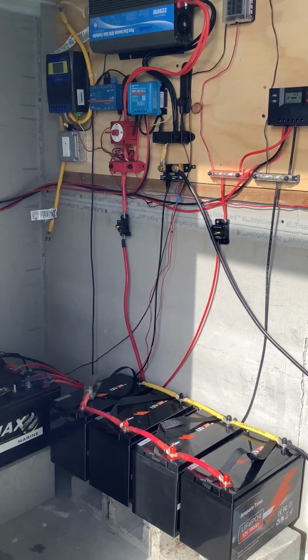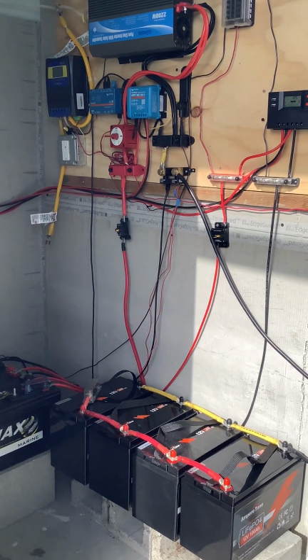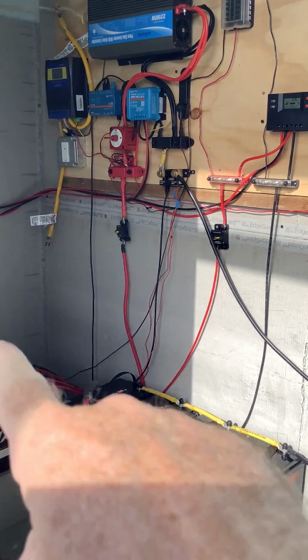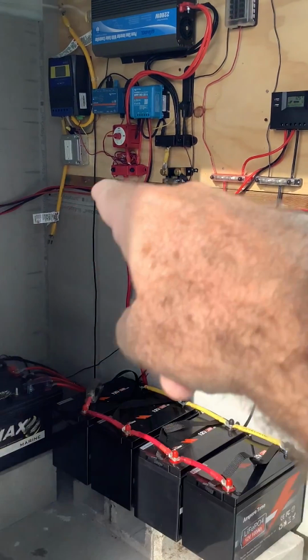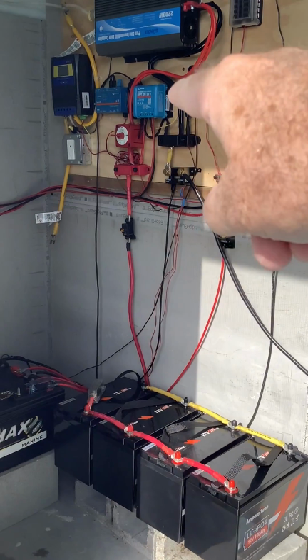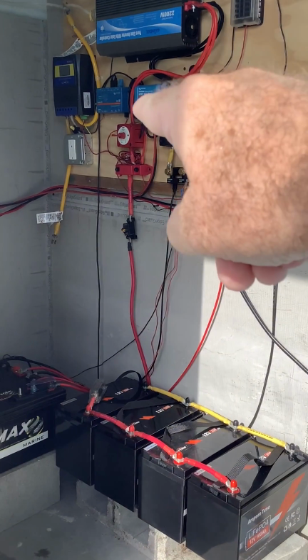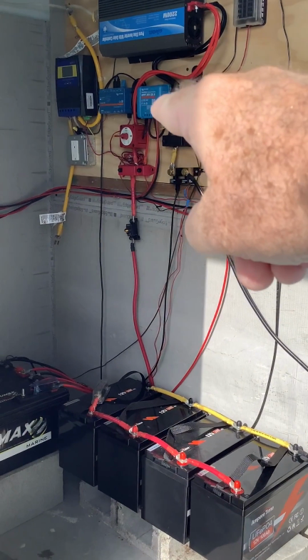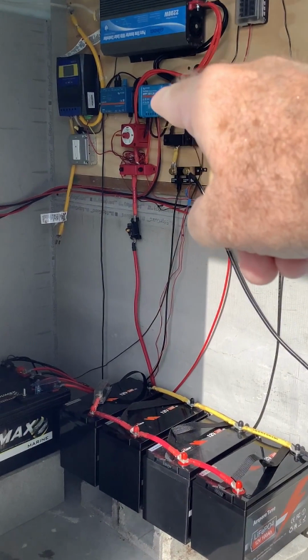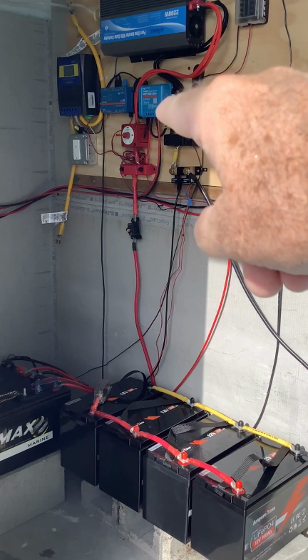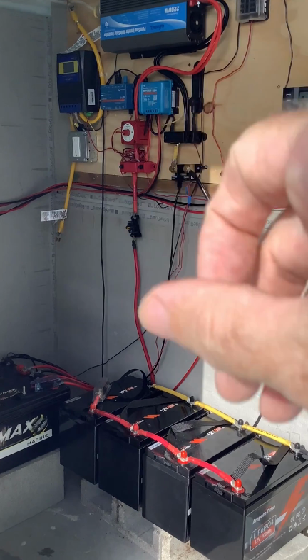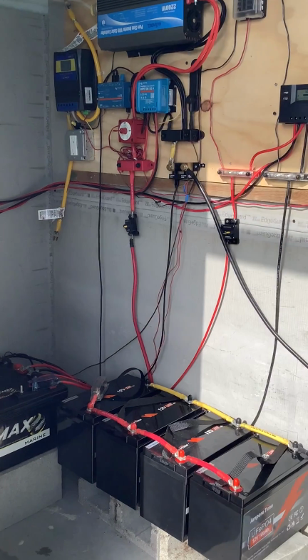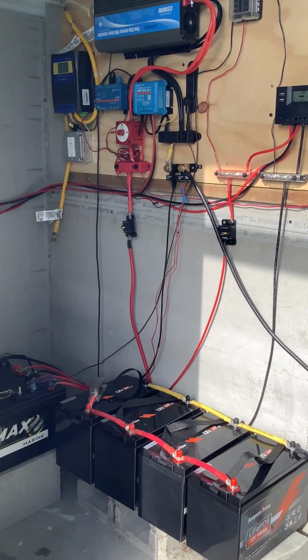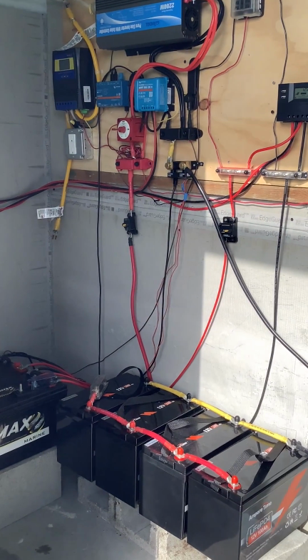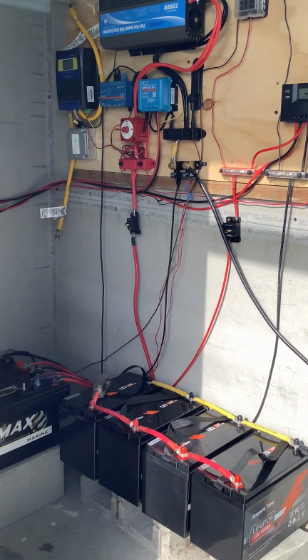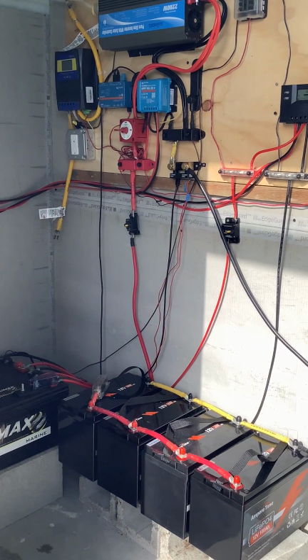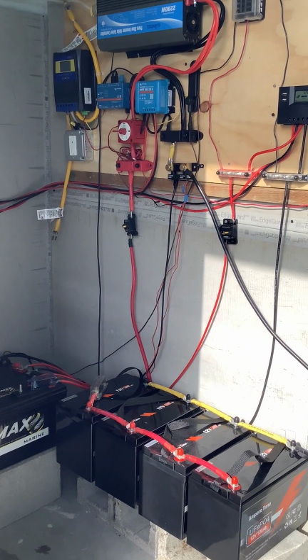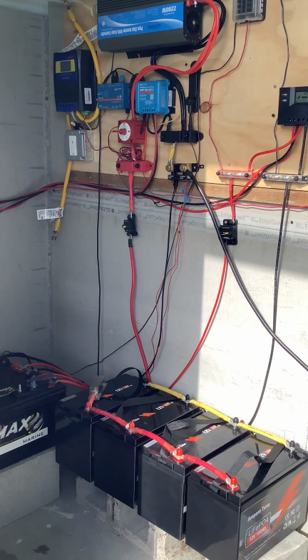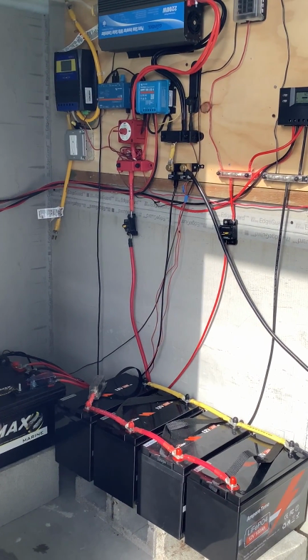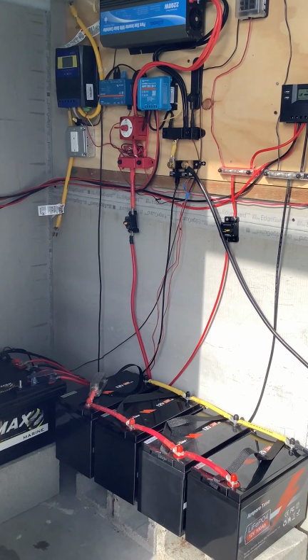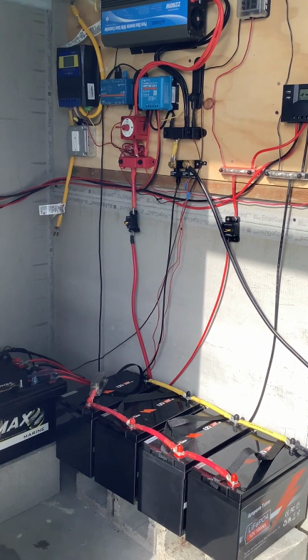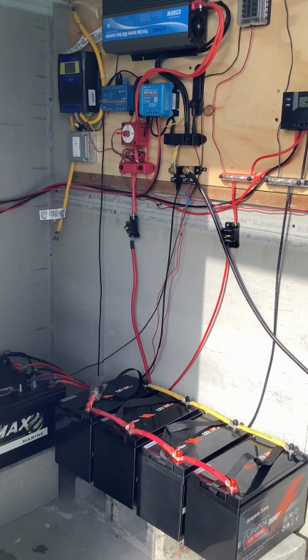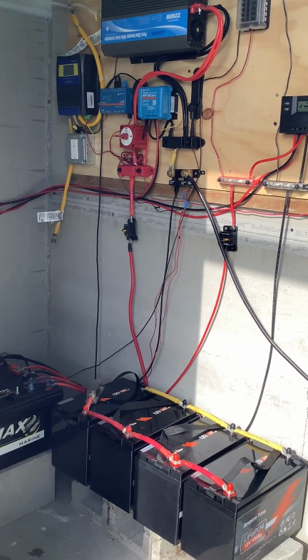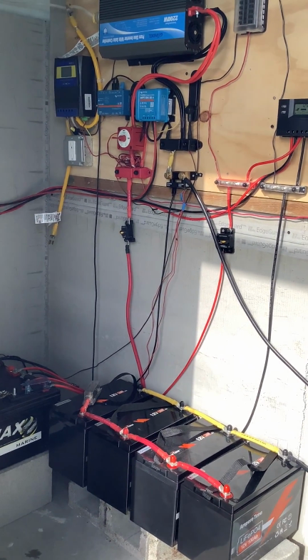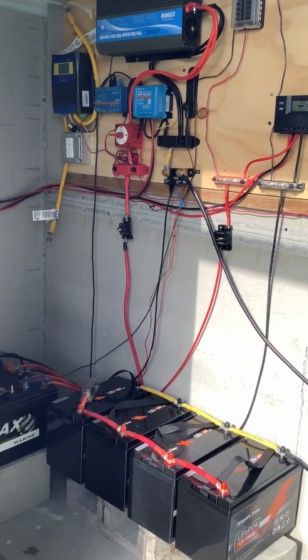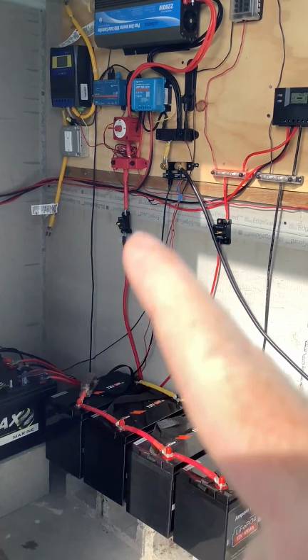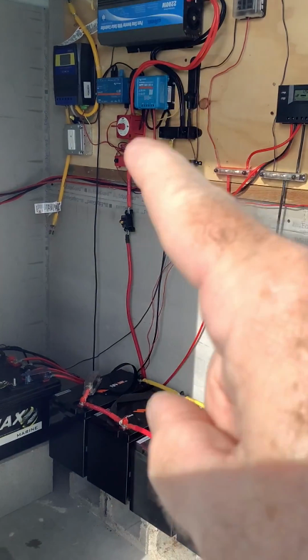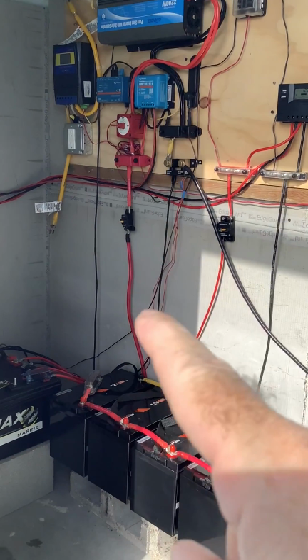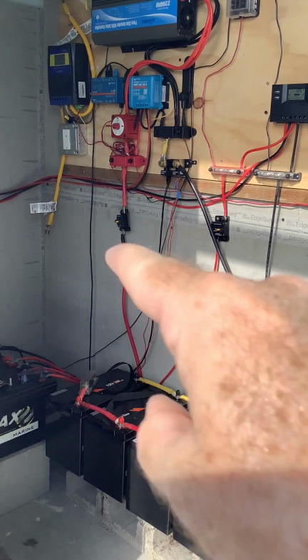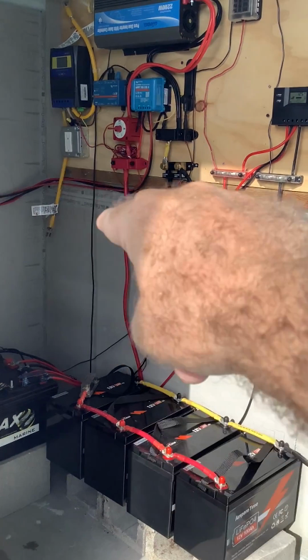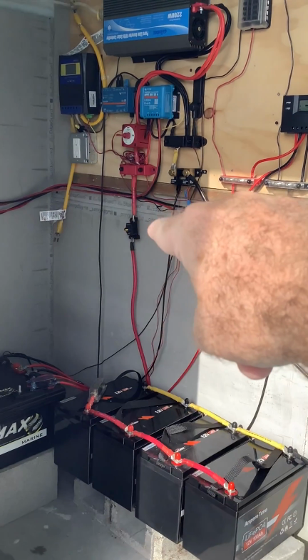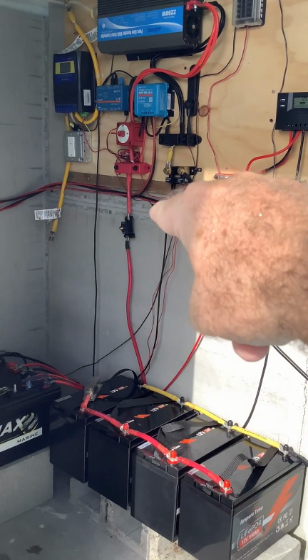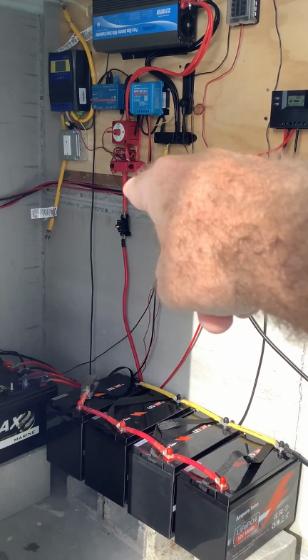That is charged by this Victron controller, which will handle up to 290 watts coming in on solar at 12 volts, and that feeds down to the batteries through these two bus bars.